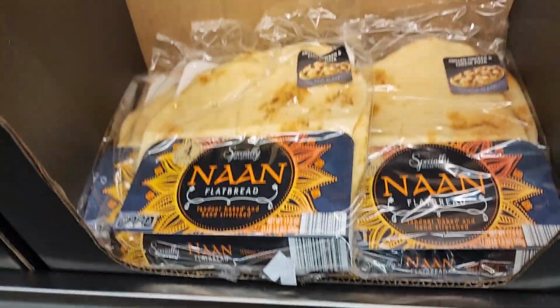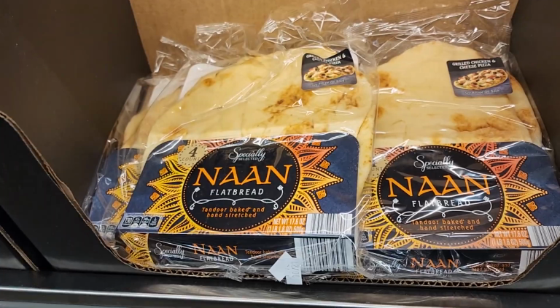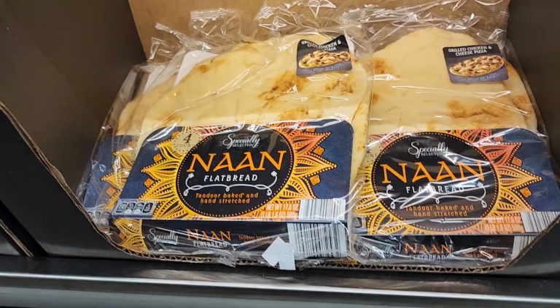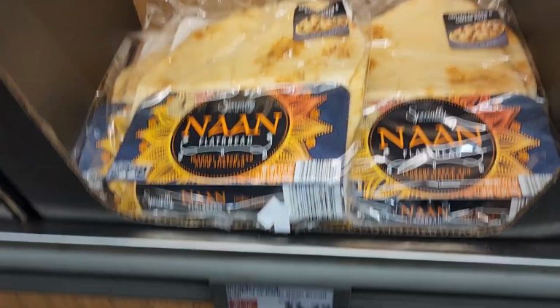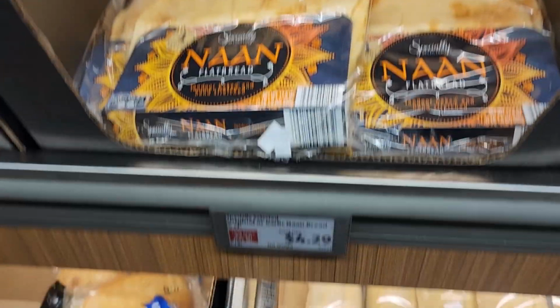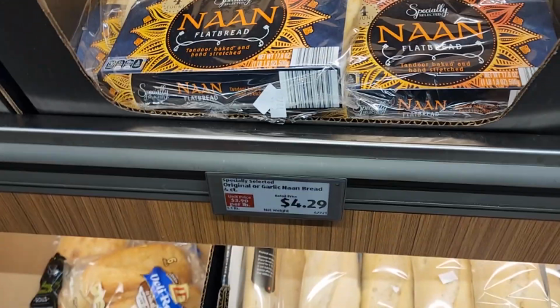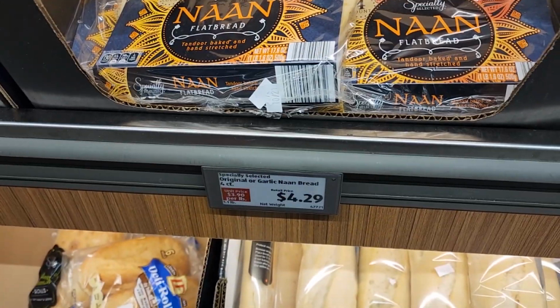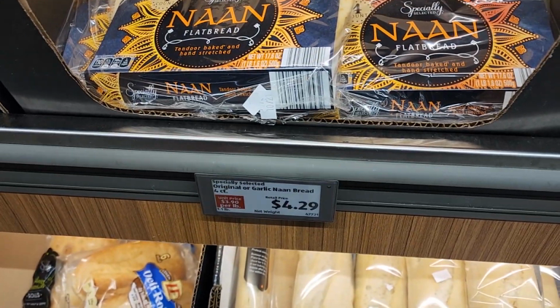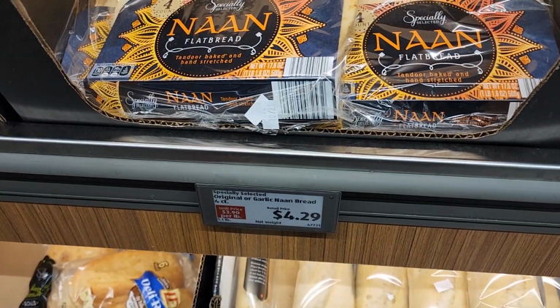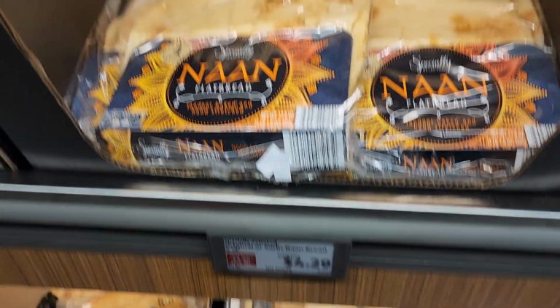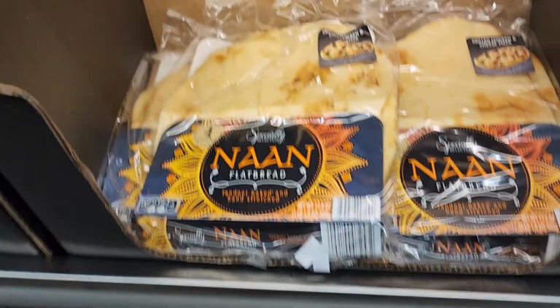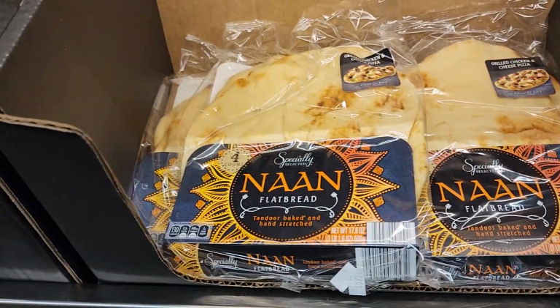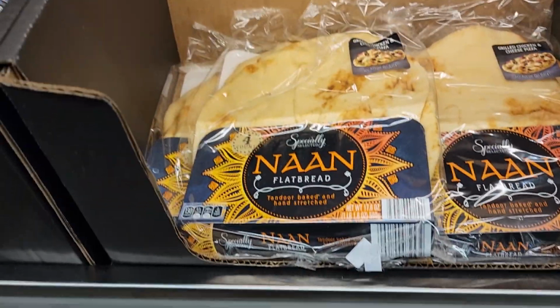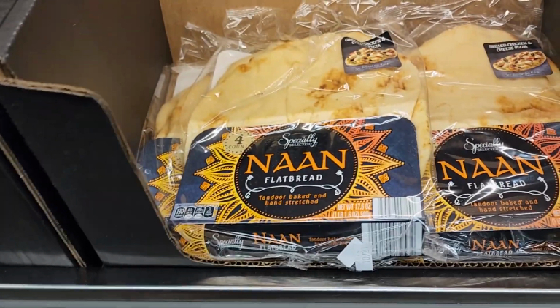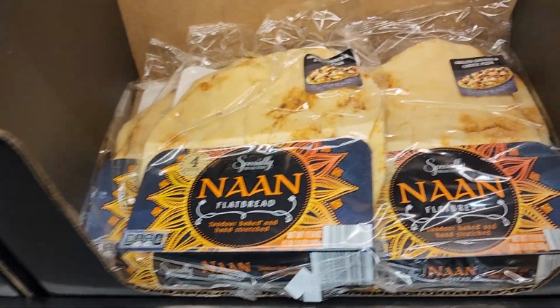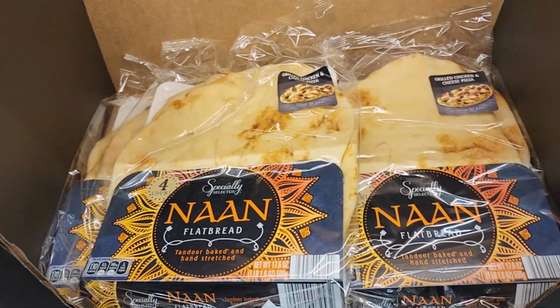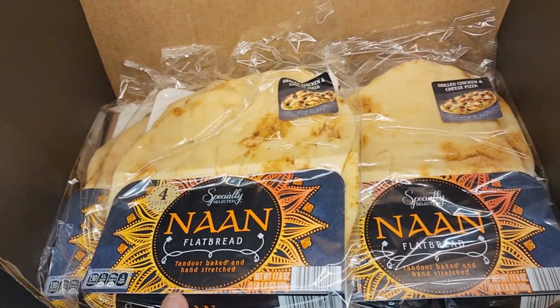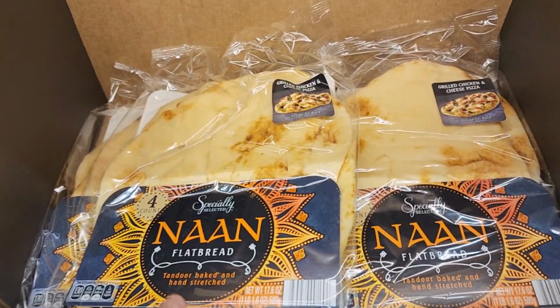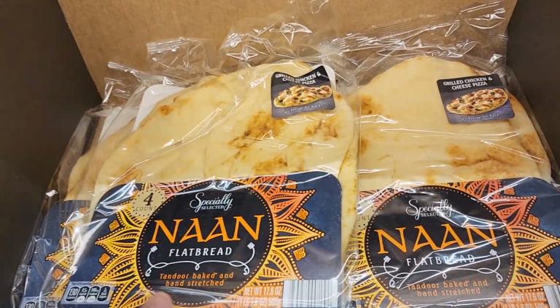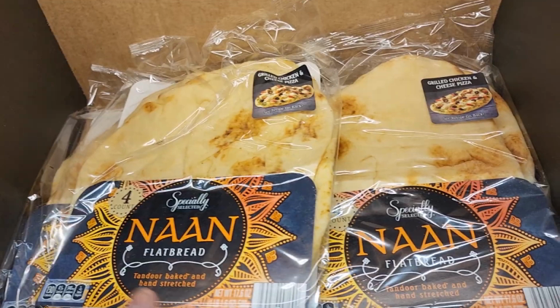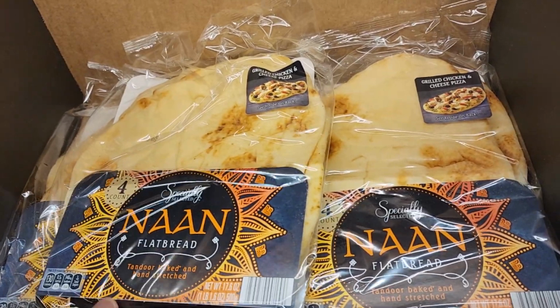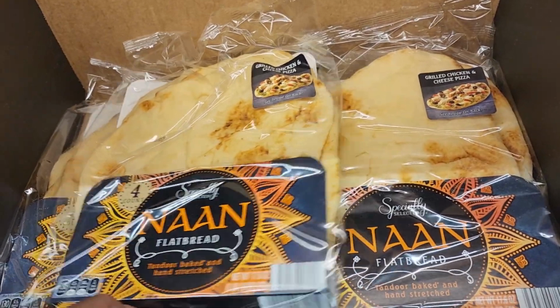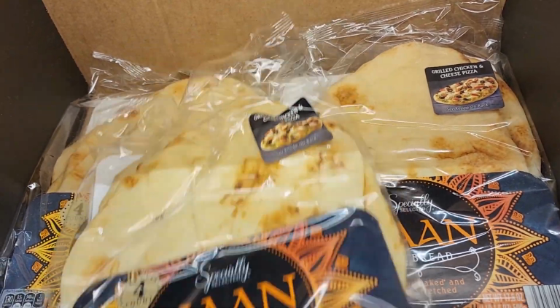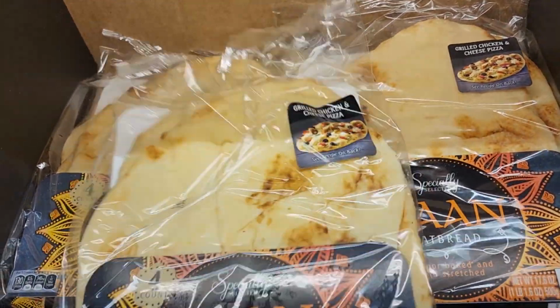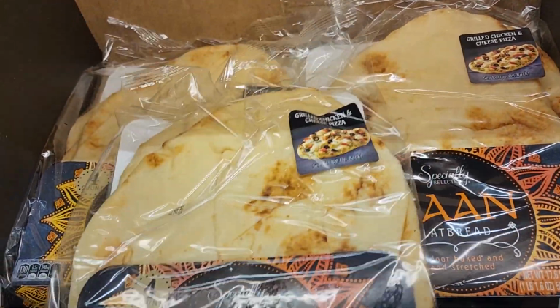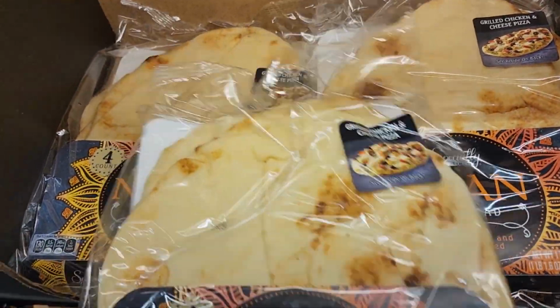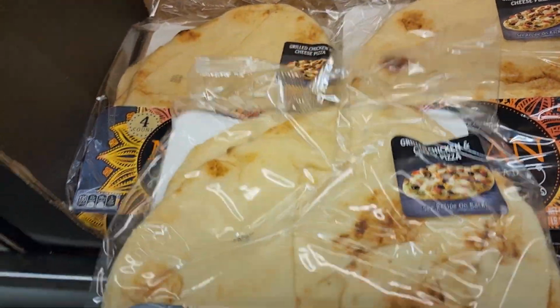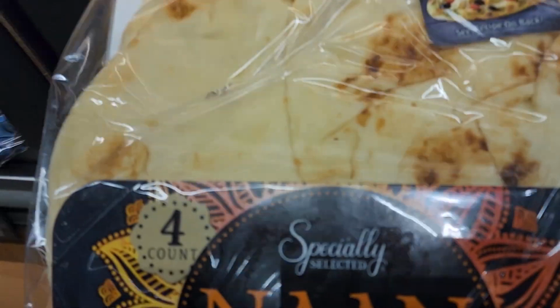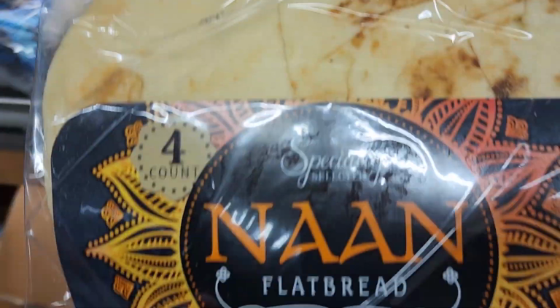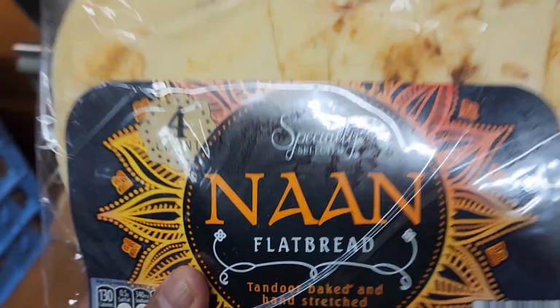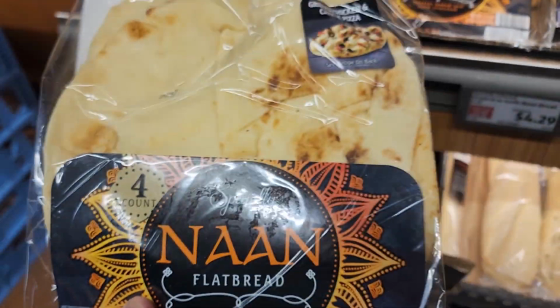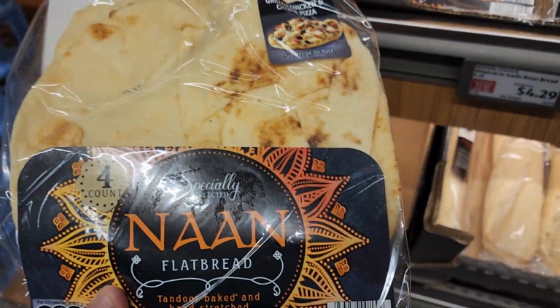I just love some flatbread naan, and Aldi has it on sale for $4.29, so let me pick up a packet of that.